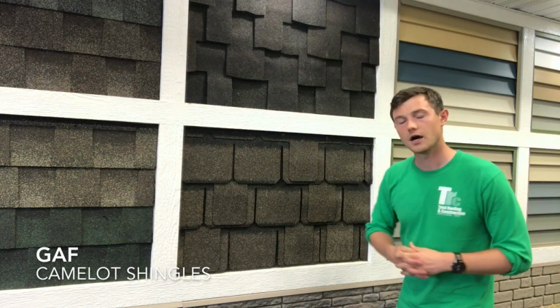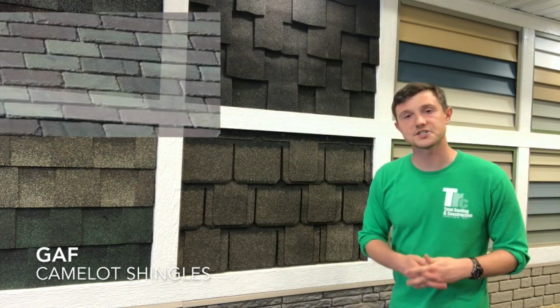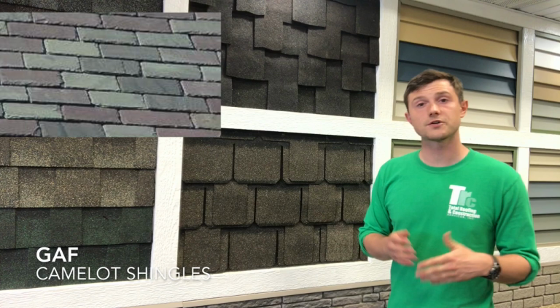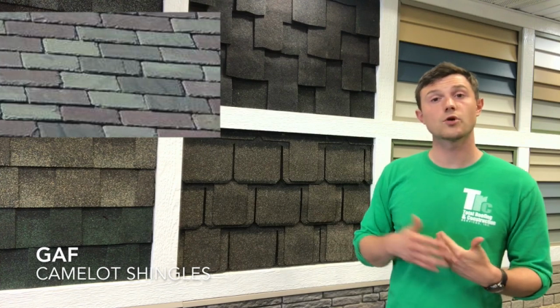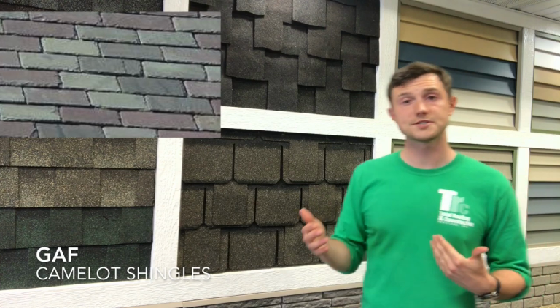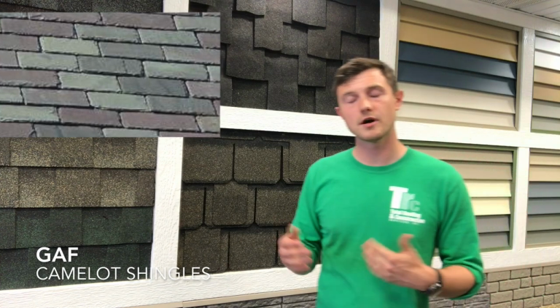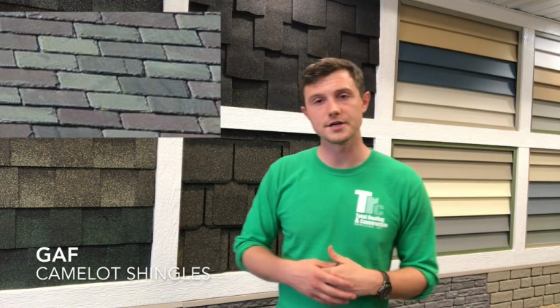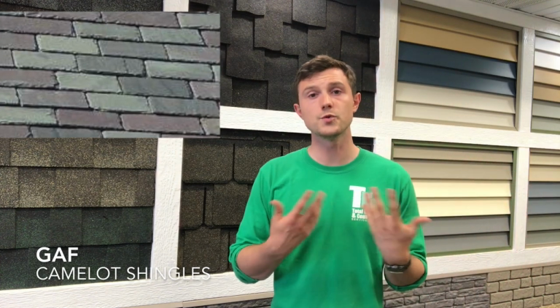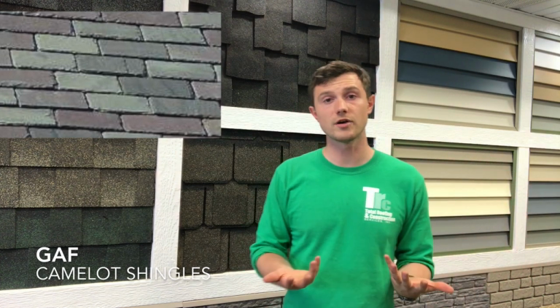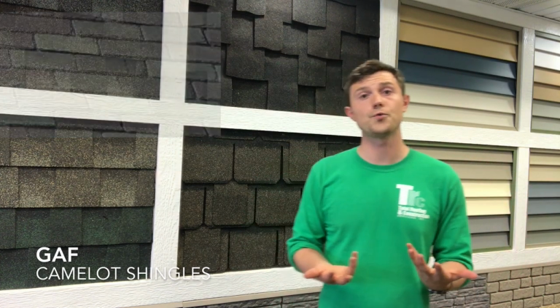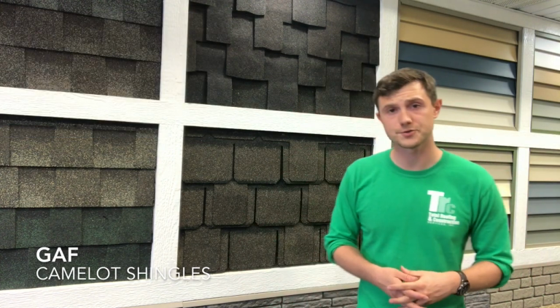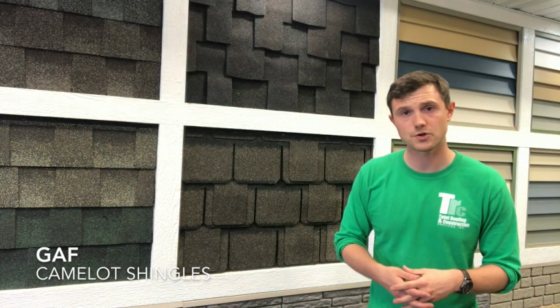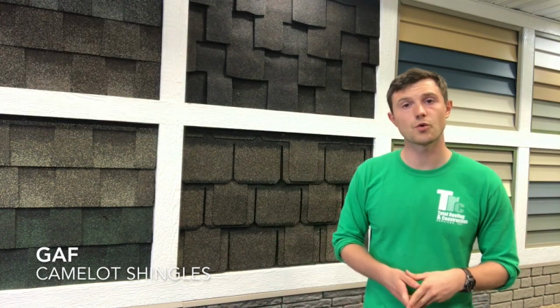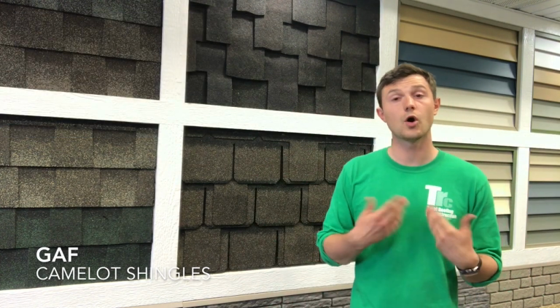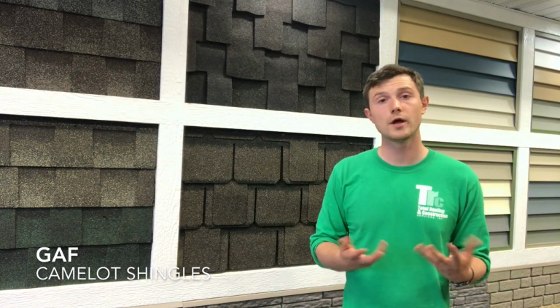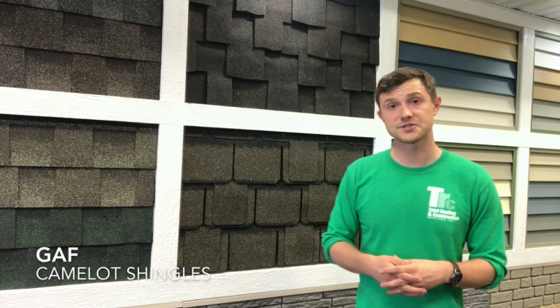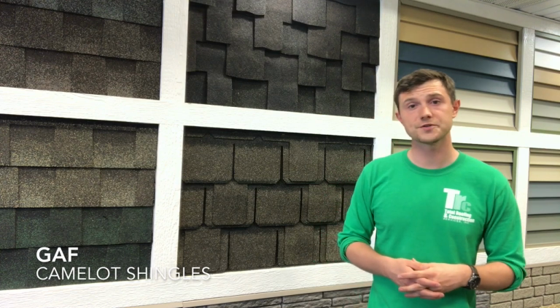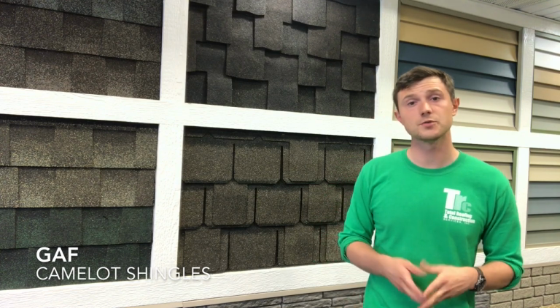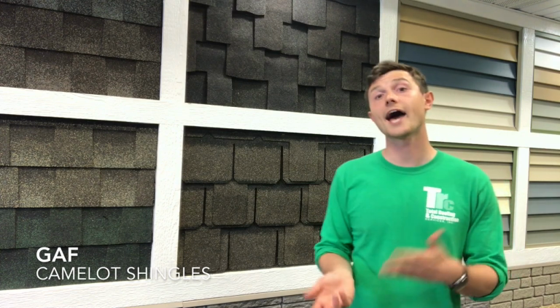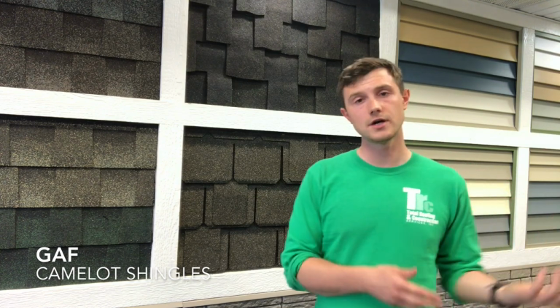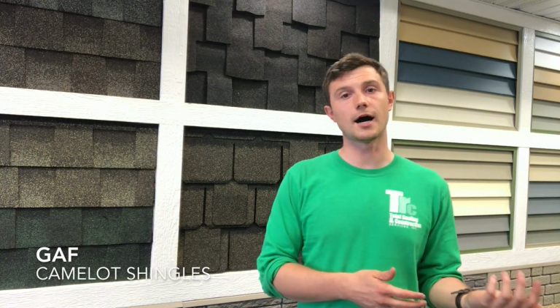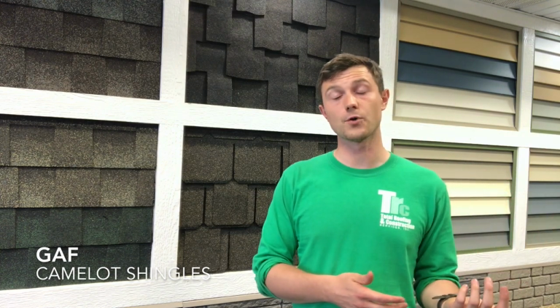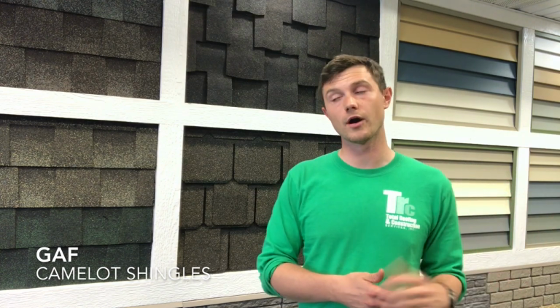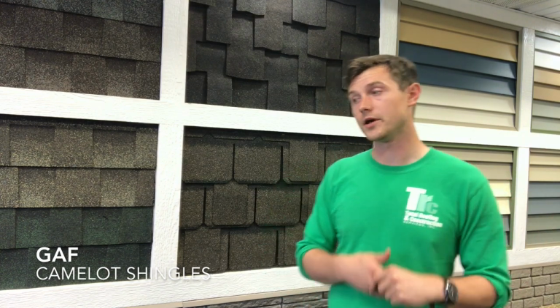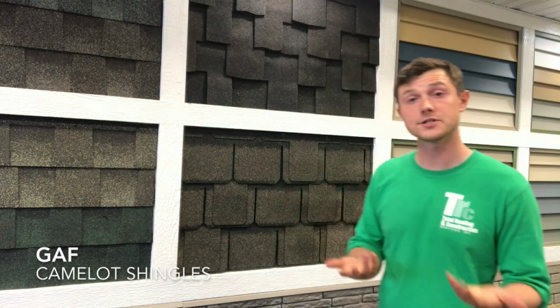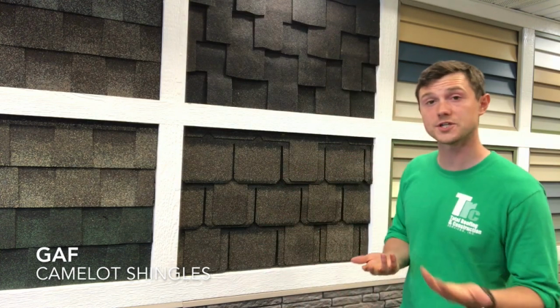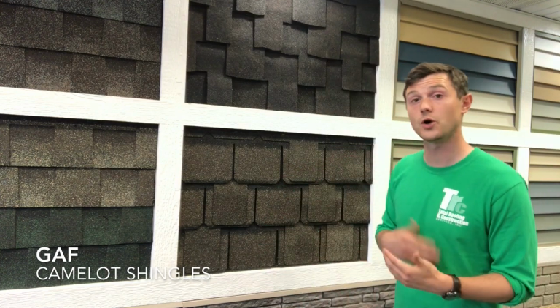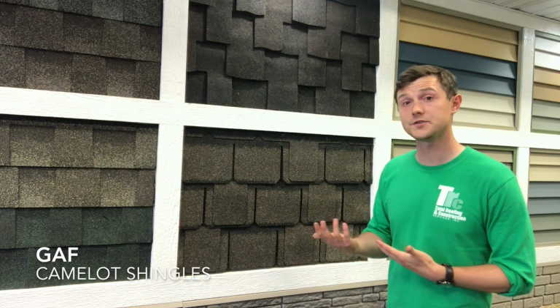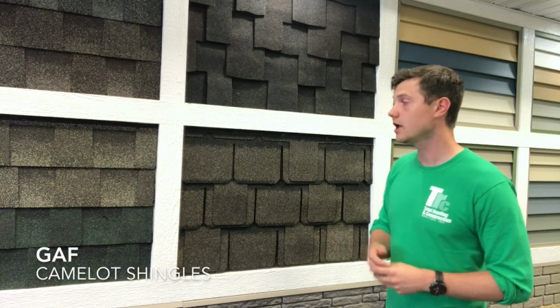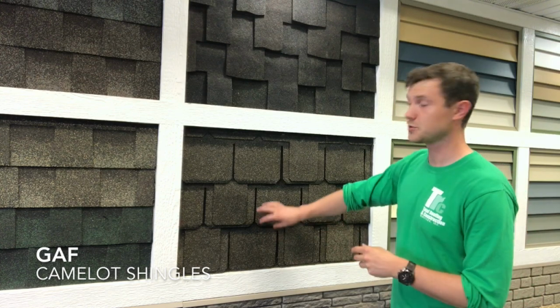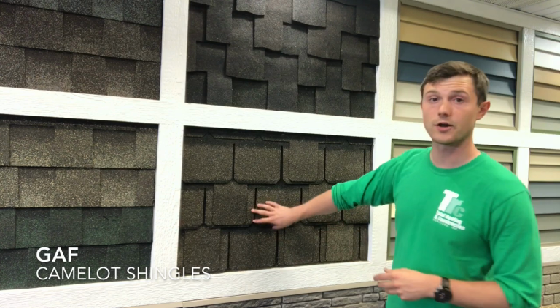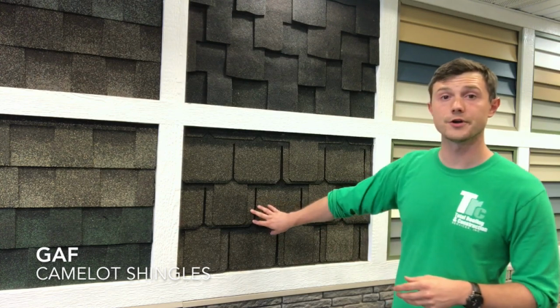Slate is generally a little more expensive. If you have an old cathedral church or a home in a historical district, you might have to go that route. But if you're in a situation where you don't need to, this would be a great alternative.